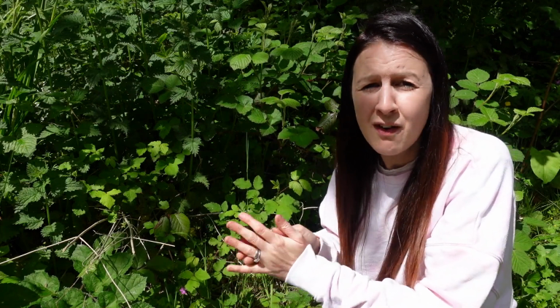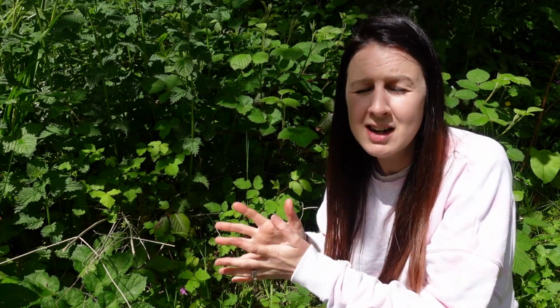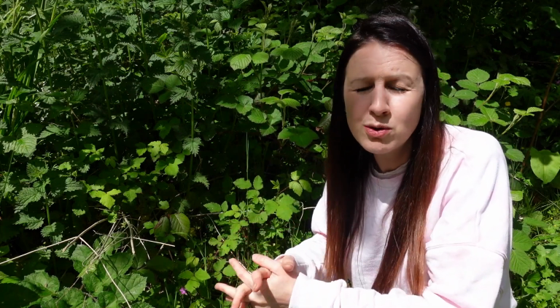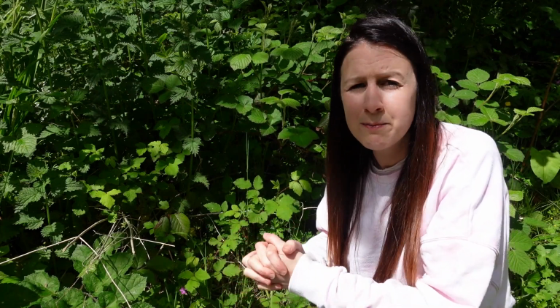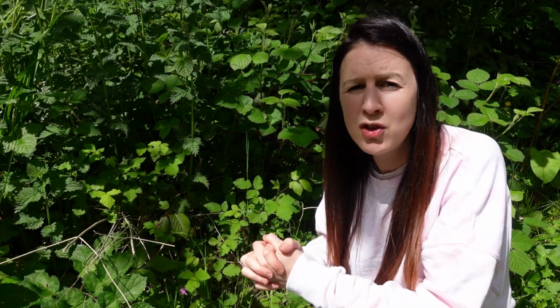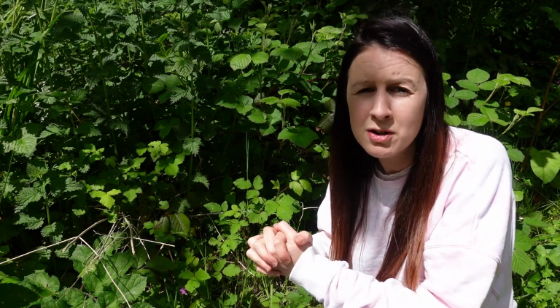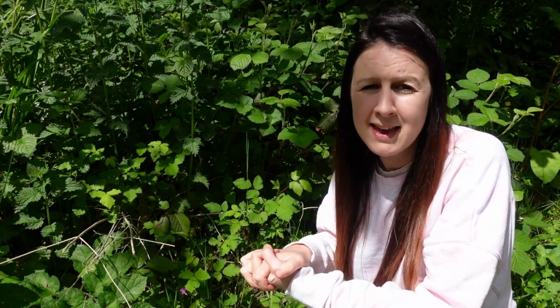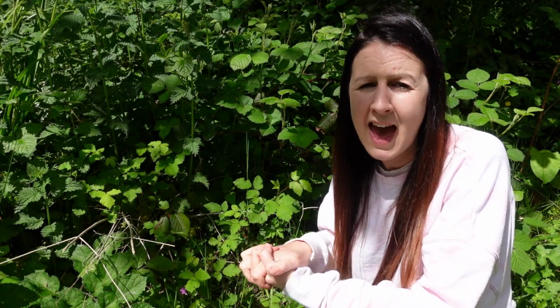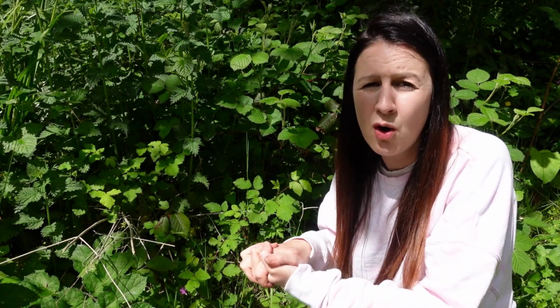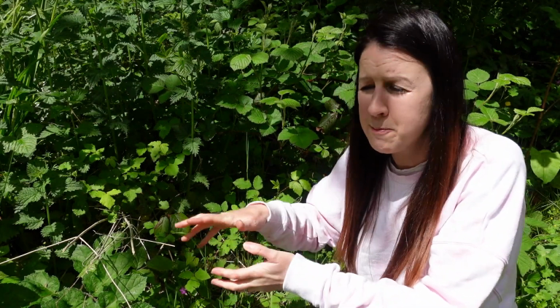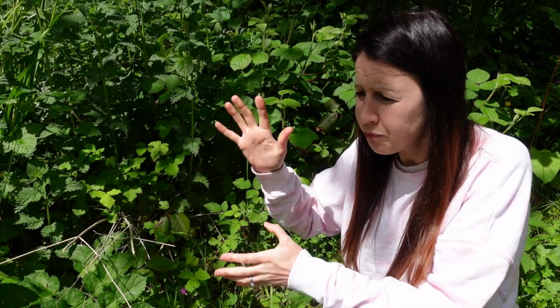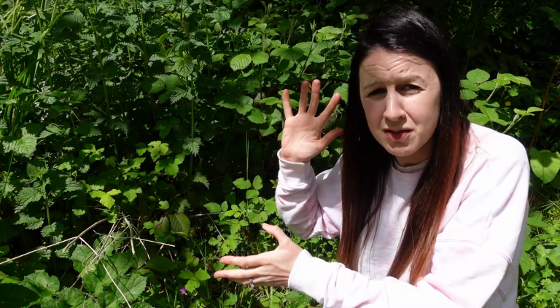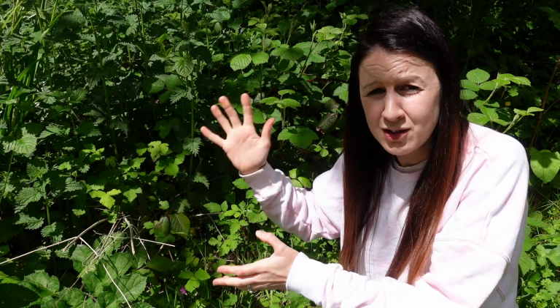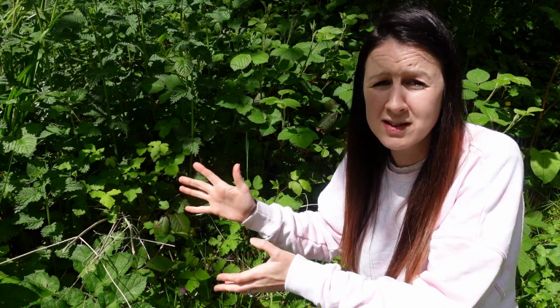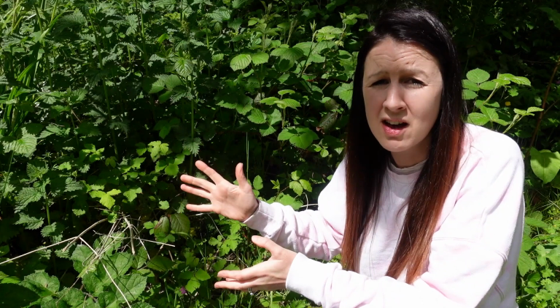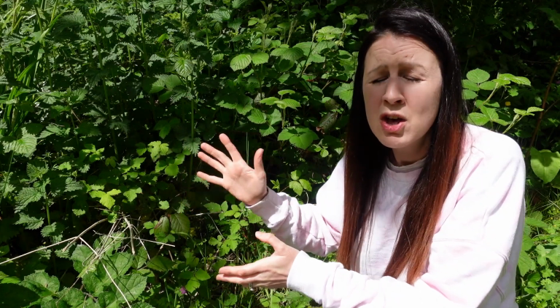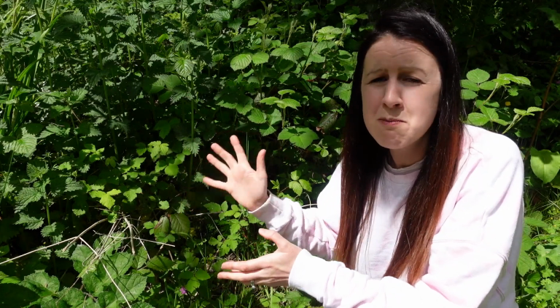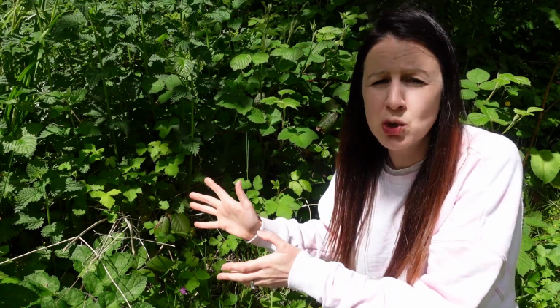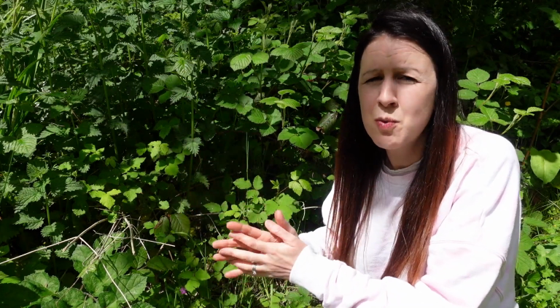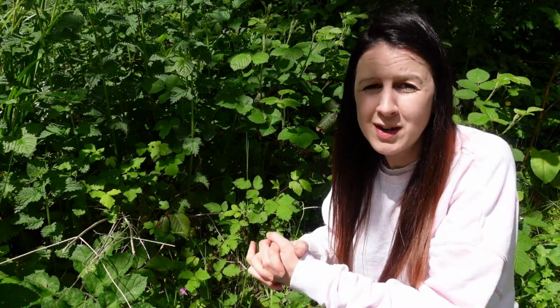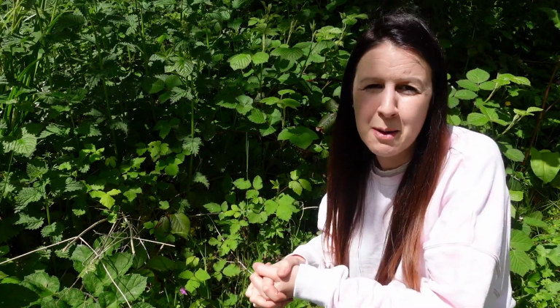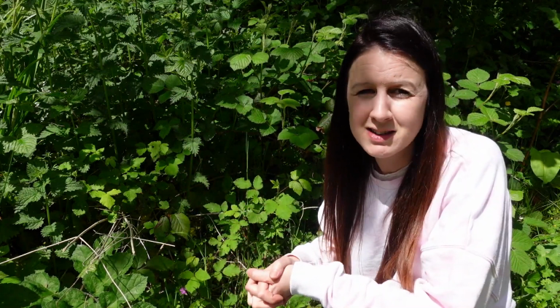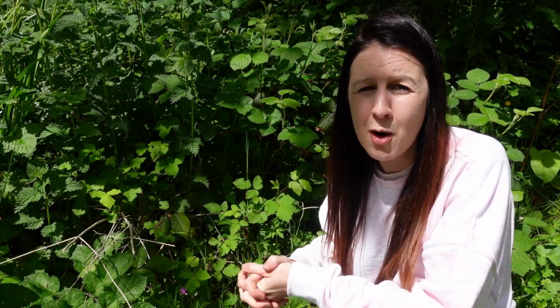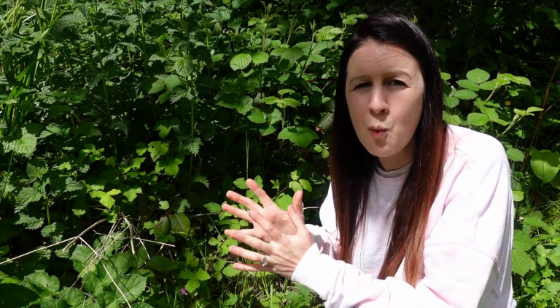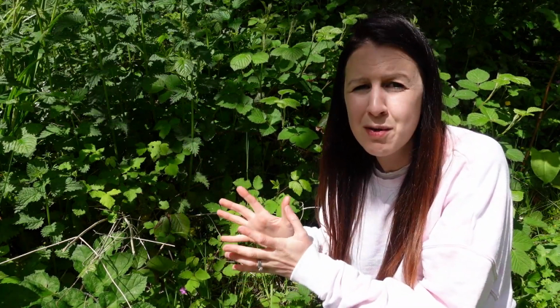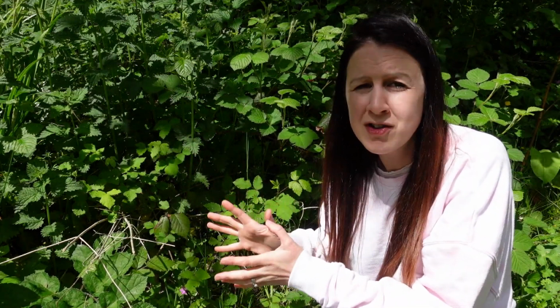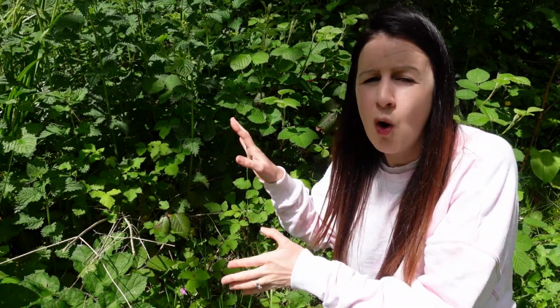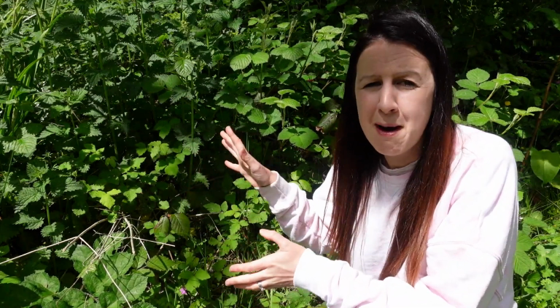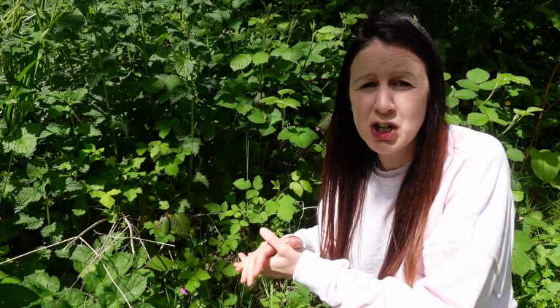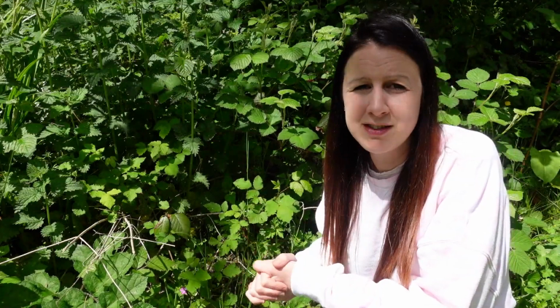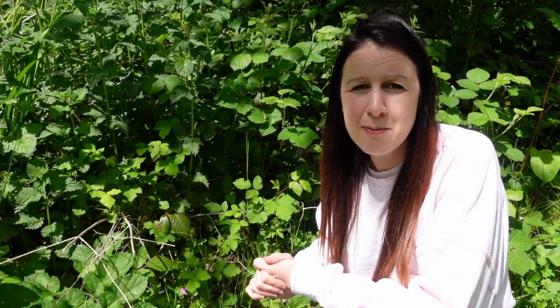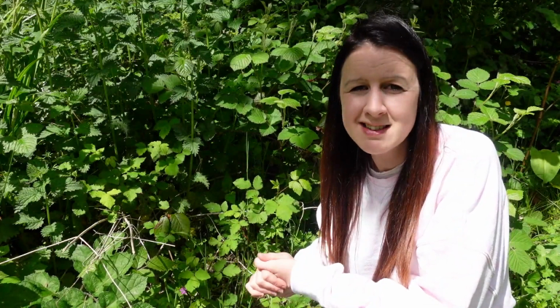So it's vitally important that if you are going to be making nettle fertilizer, you make sure you only take a maximum of one third of the patch every time you make it.